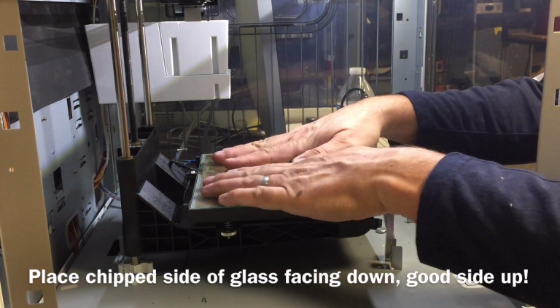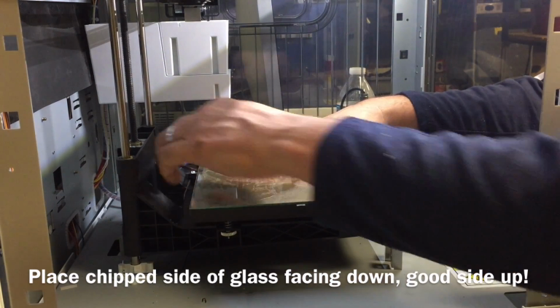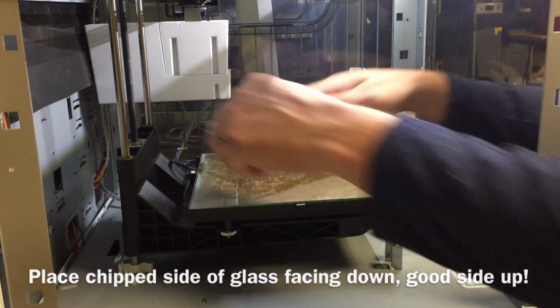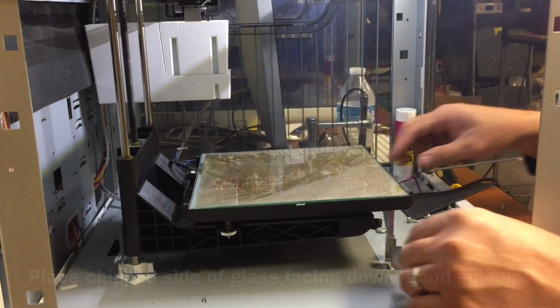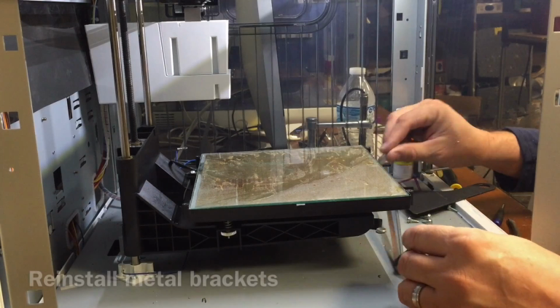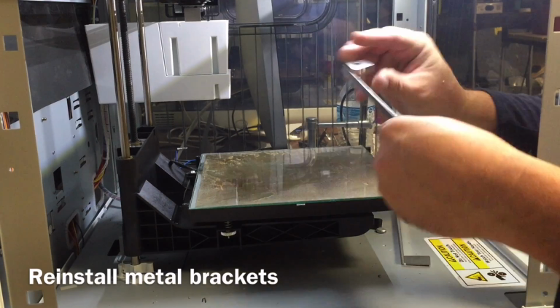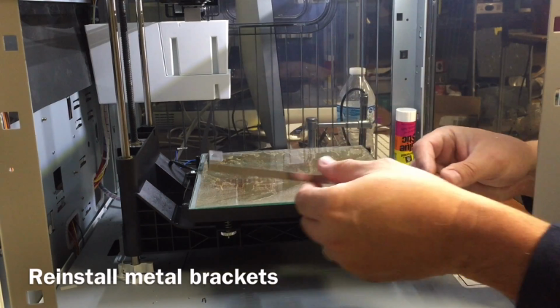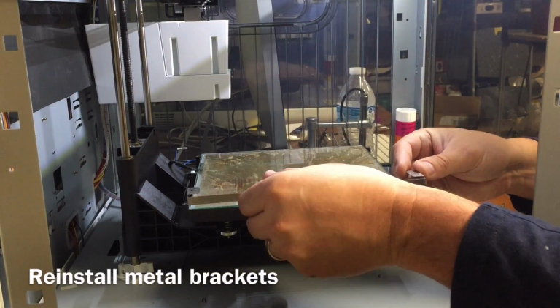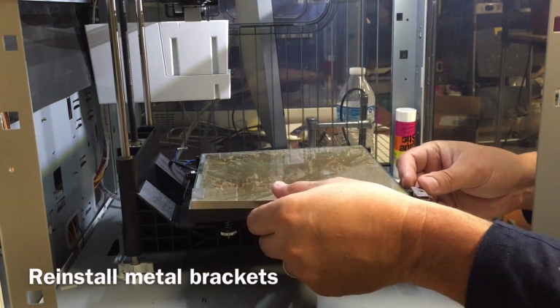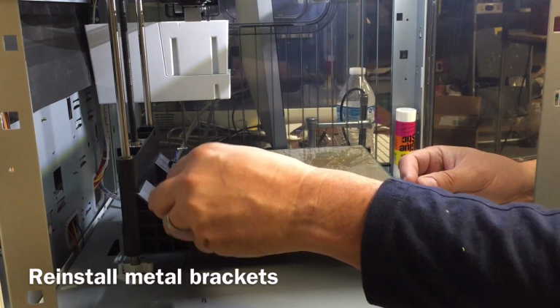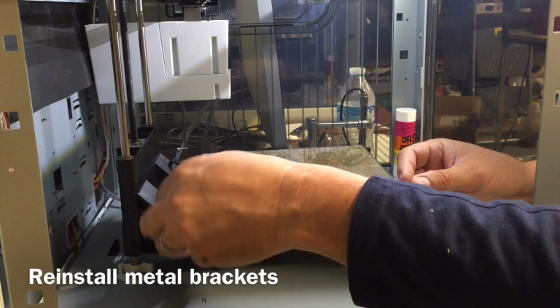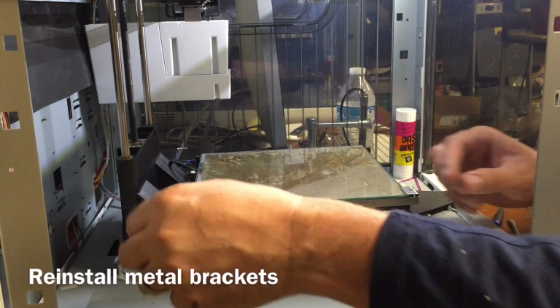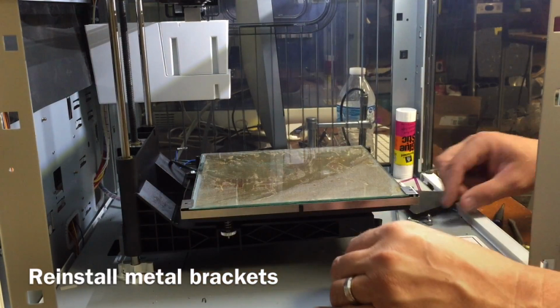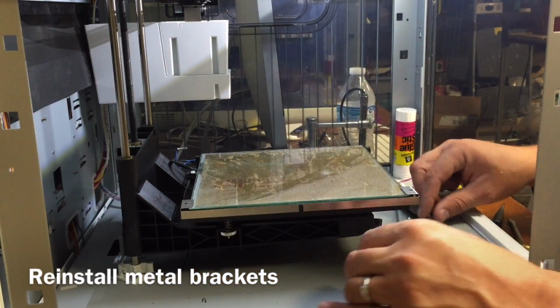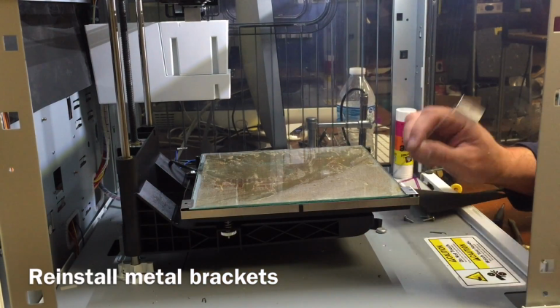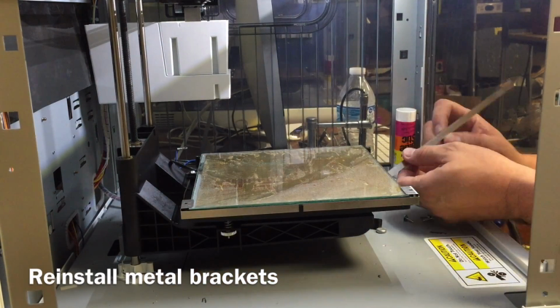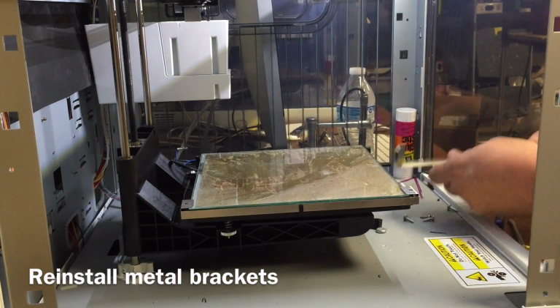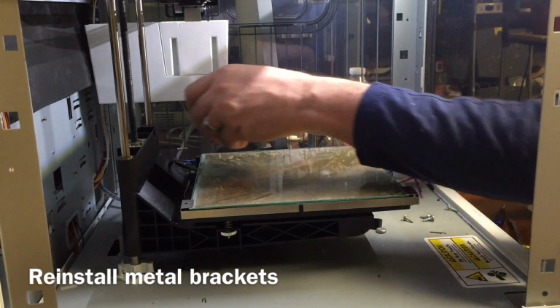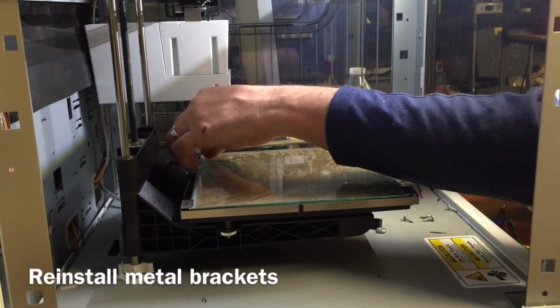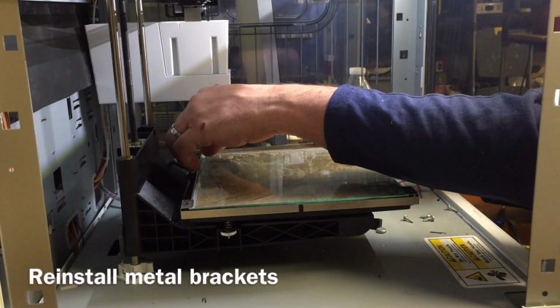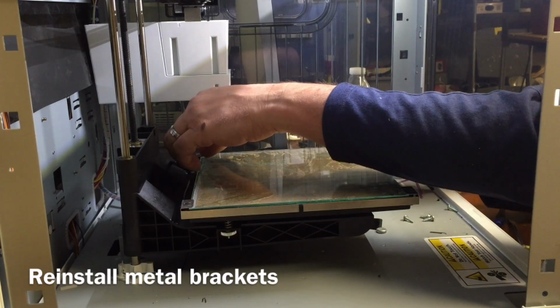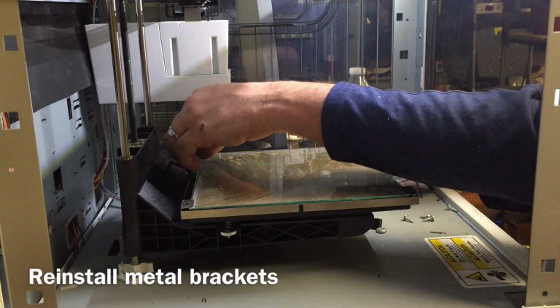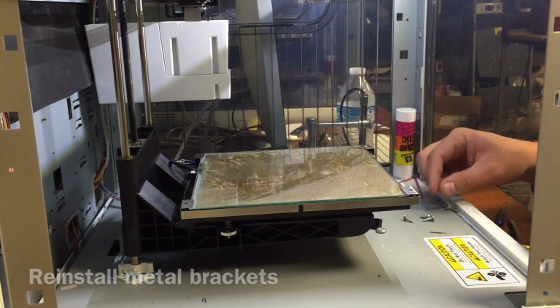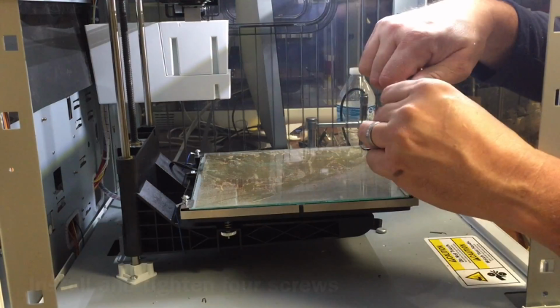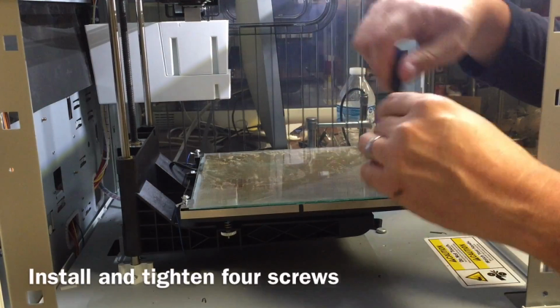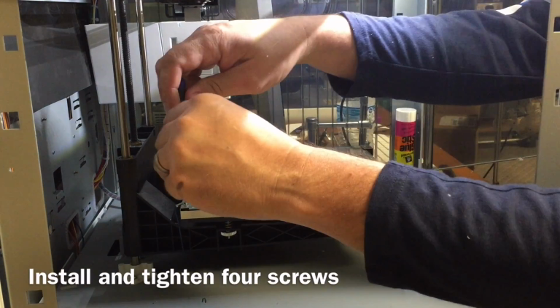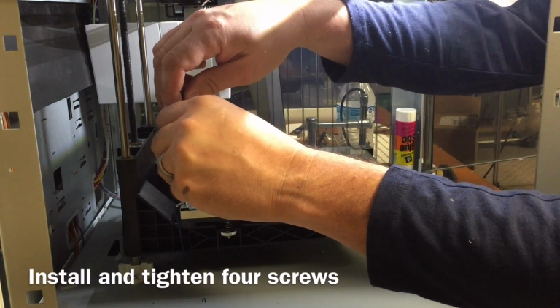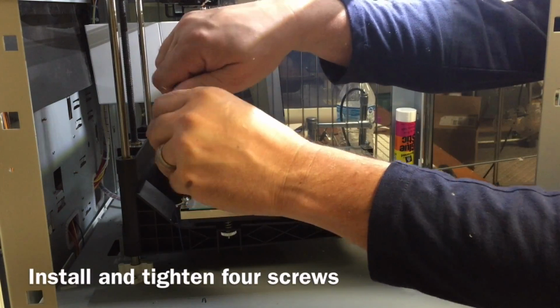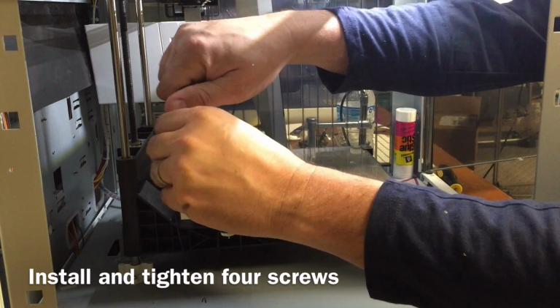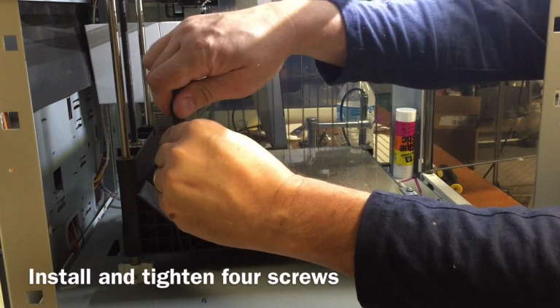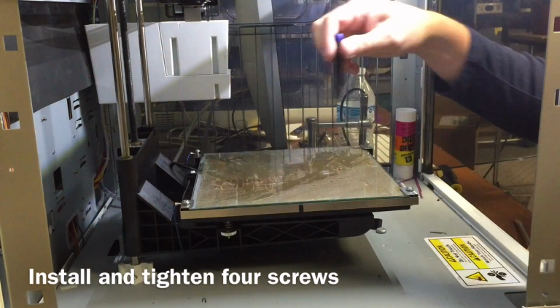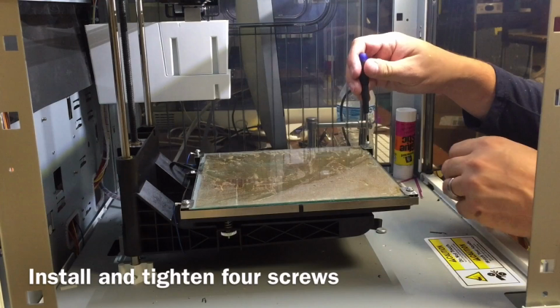The glass pretty much laid everything flat. It didn't look as pretty but it held it all in place. Then I put the metal brackets in their slots, which held them until I could tighten the four screws up, and this thing was ready to go.